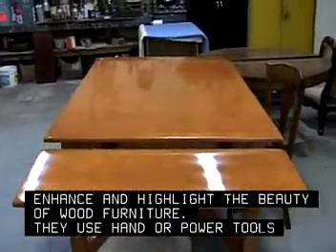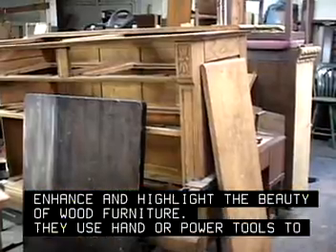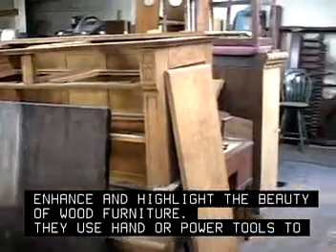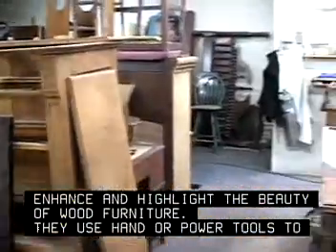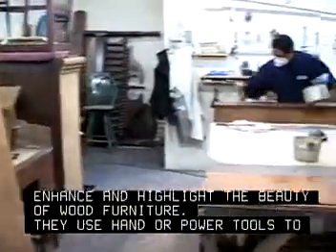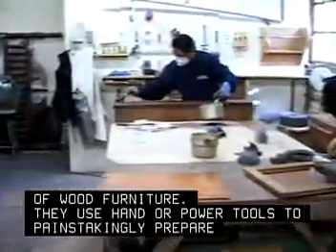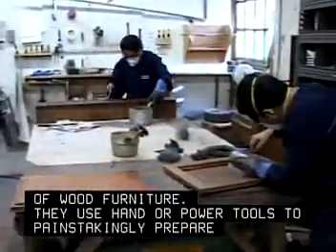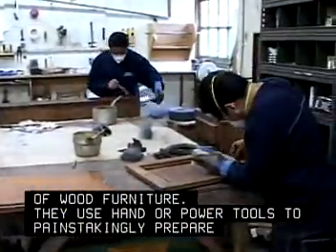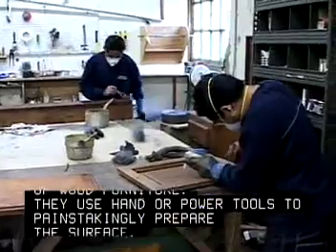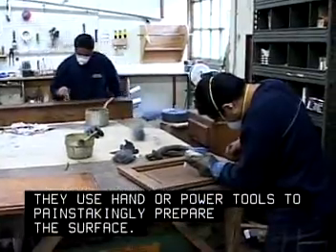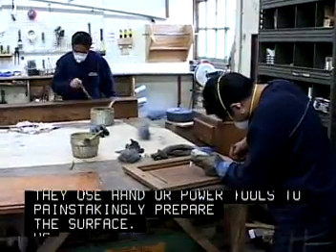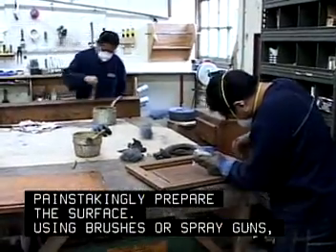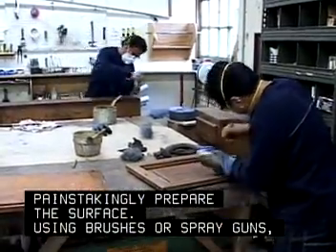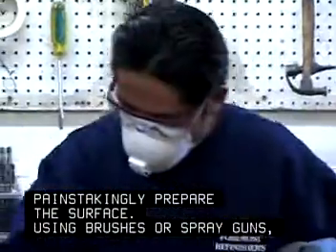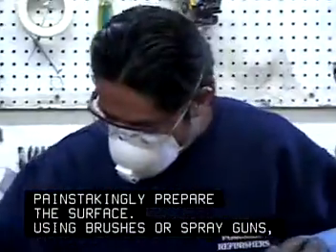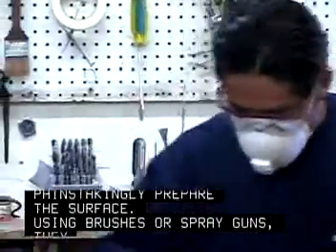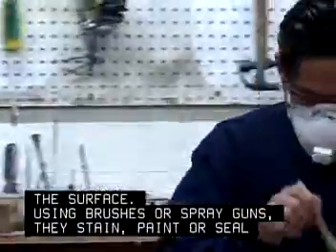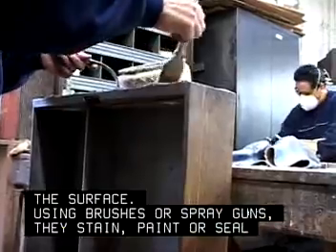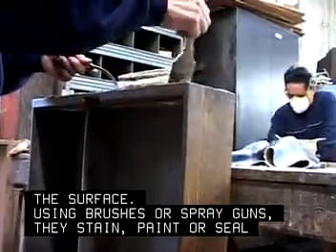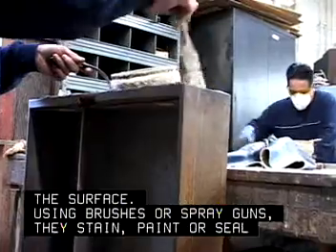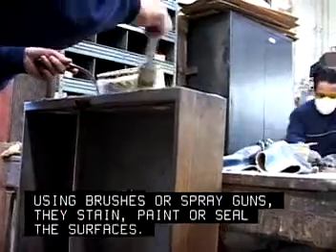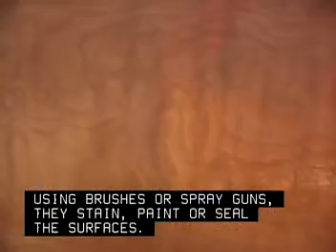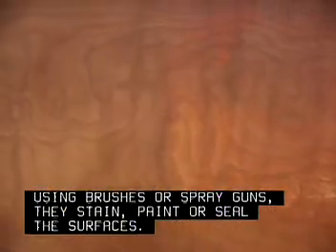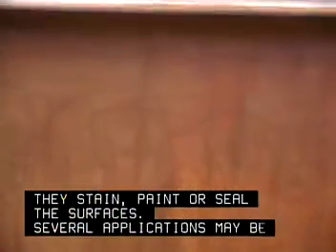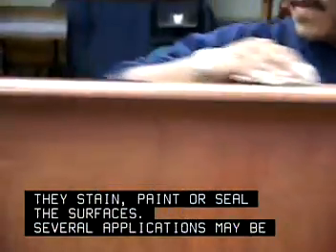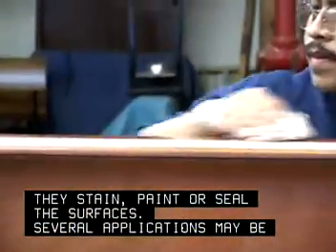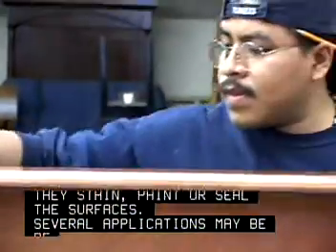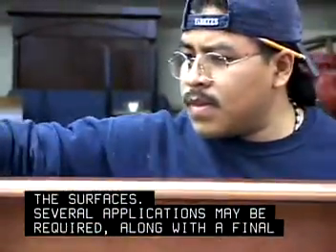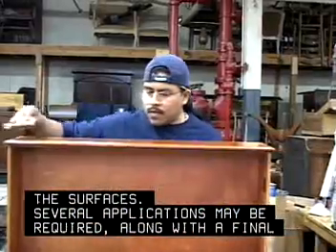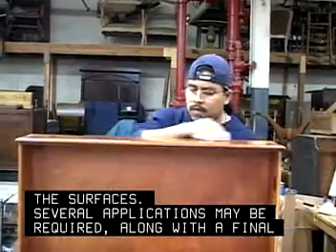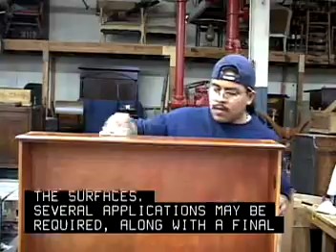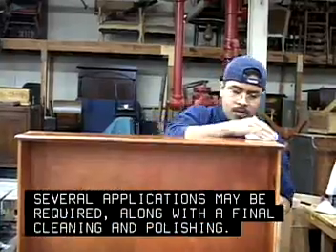They use hand or power tools to painstakingly prepare the surface. Using brushes or spray guns, they stain, paint, or seal the surfaces. Several applications may be required along with a final cleaning and polishing.